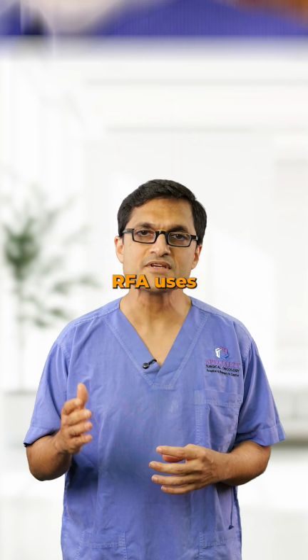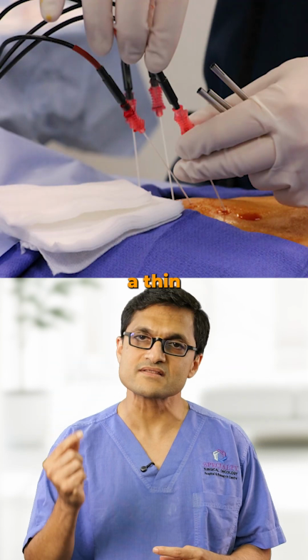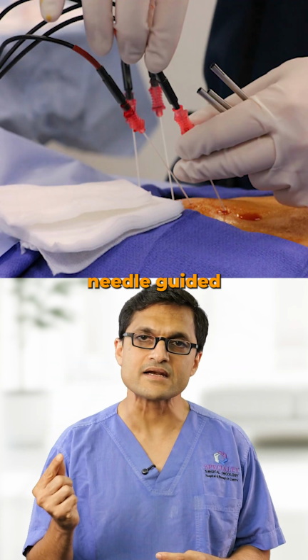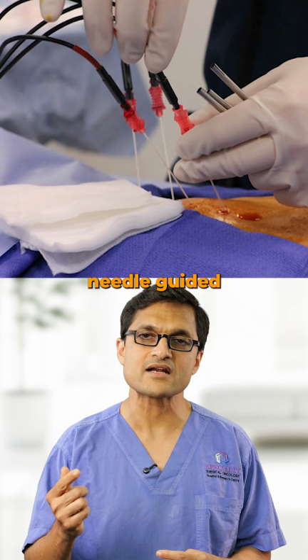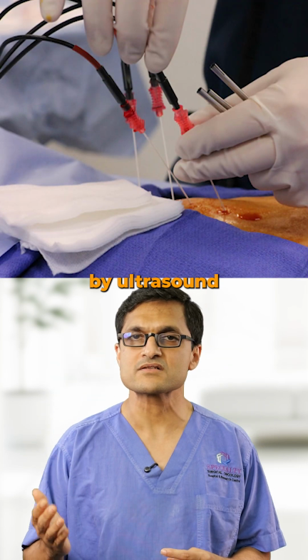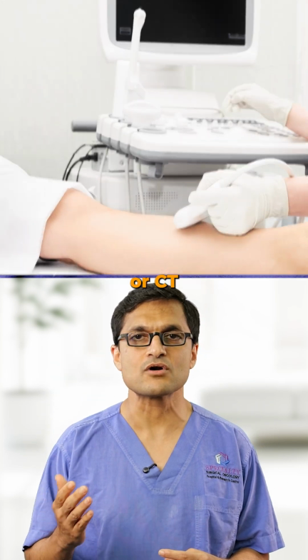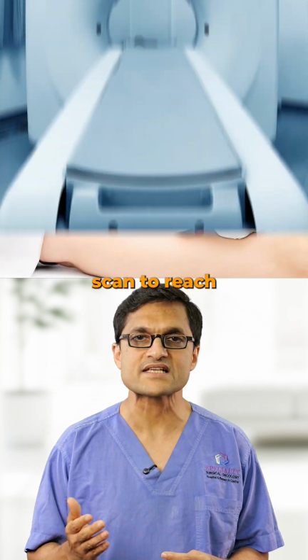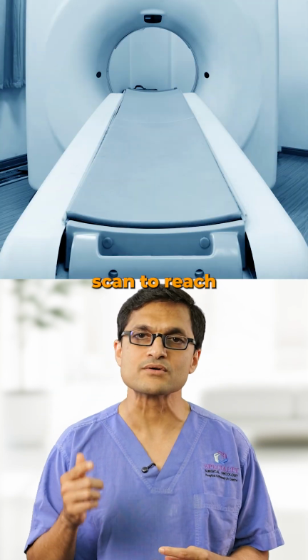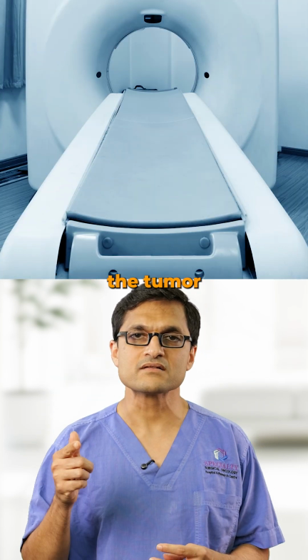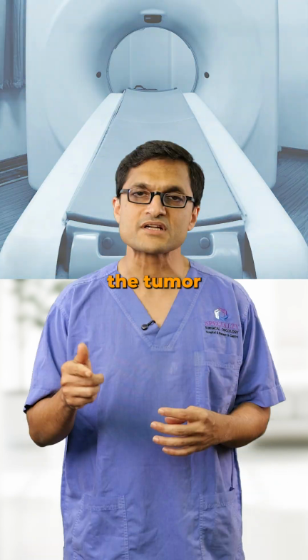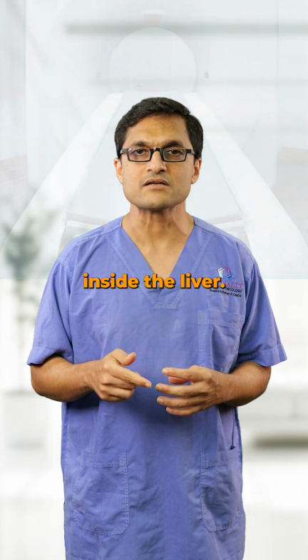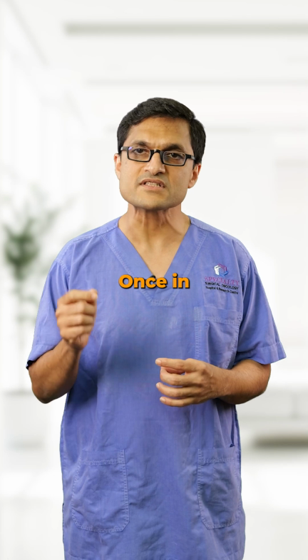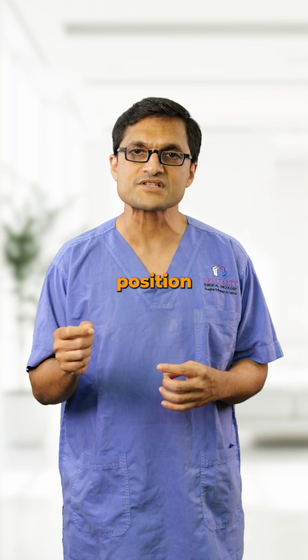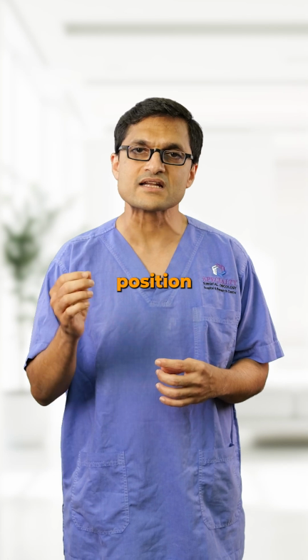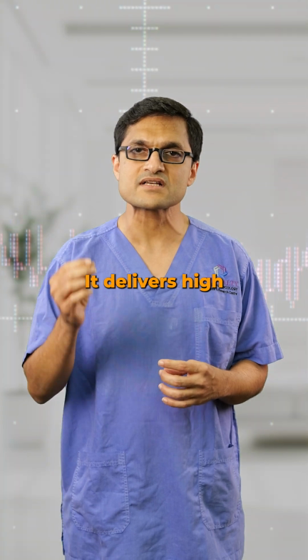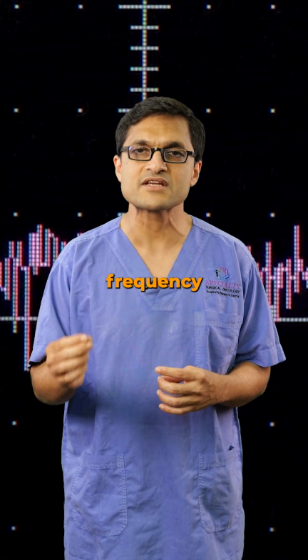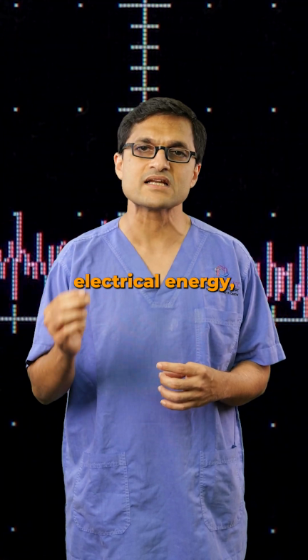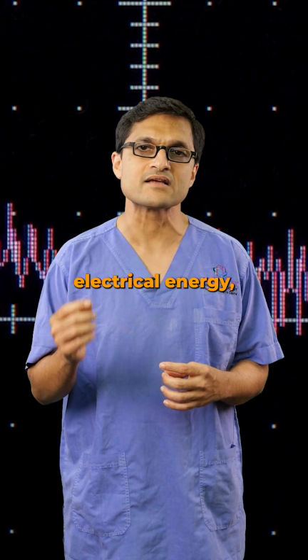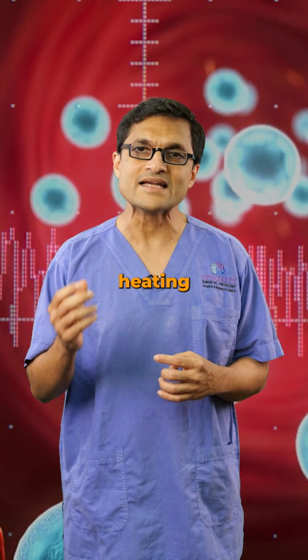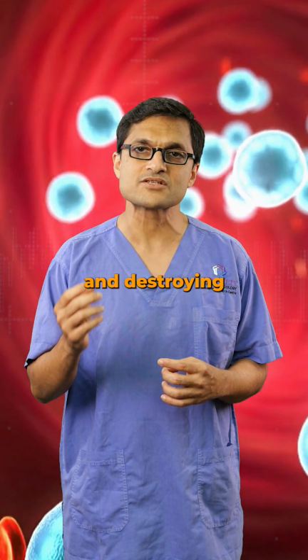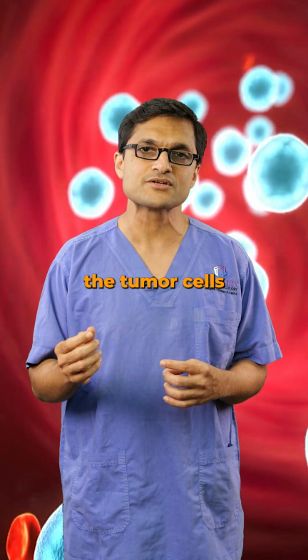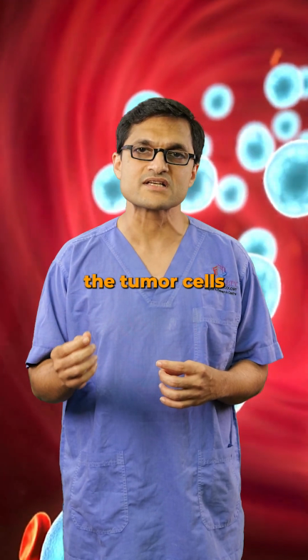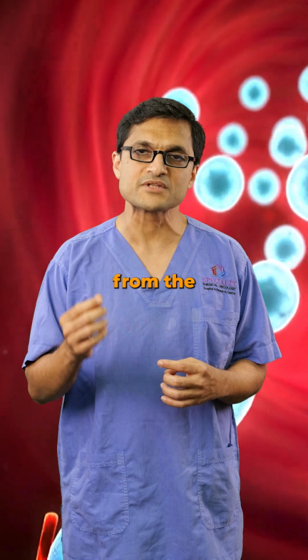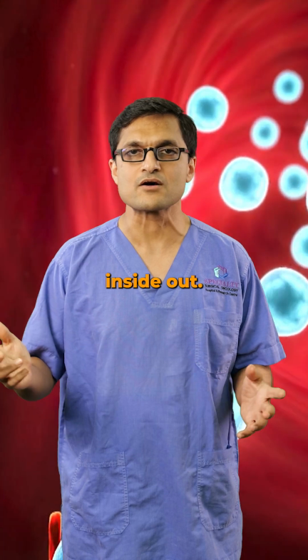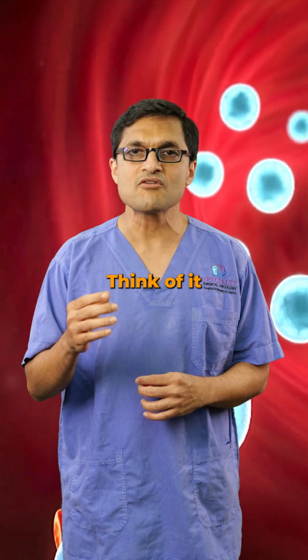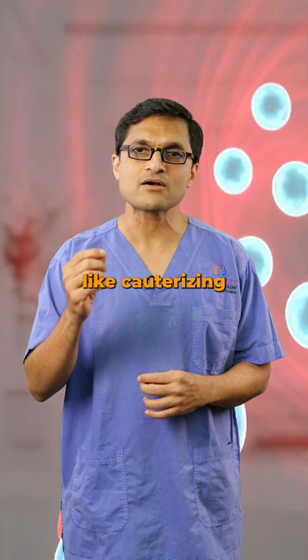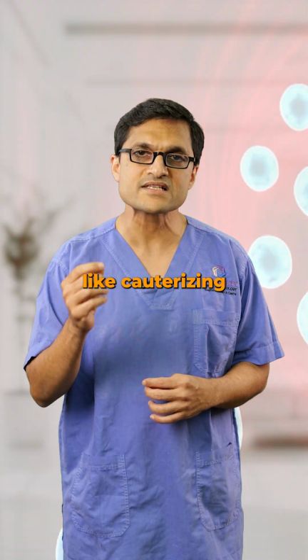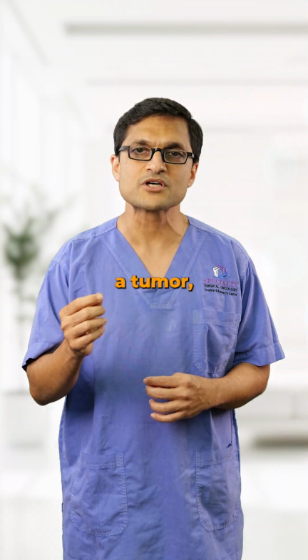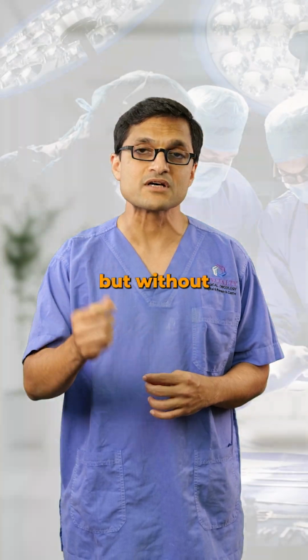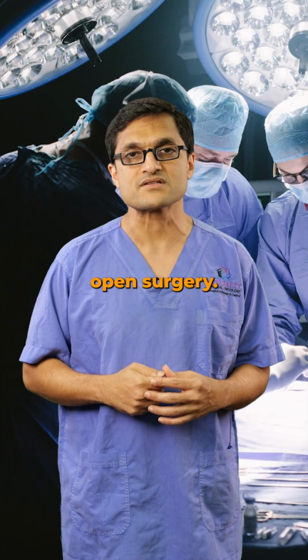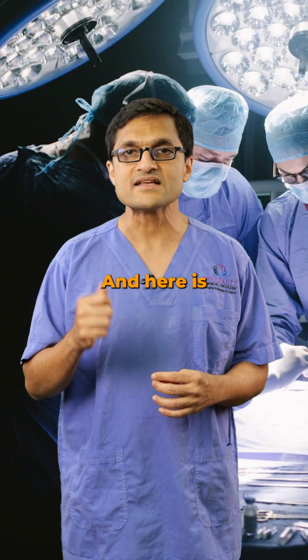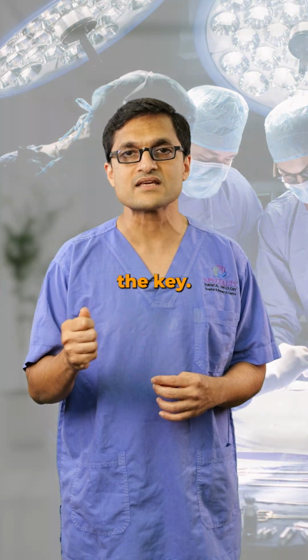RFA uses a thin needle guided by ultrasound or CT scan to reach the tumor inside the liver. Once in position, it delivers high-frequency electrical energy, heating and destroying the tumor cells from the inside out. Think of it like cauterizing a tumor, but without open surgery.